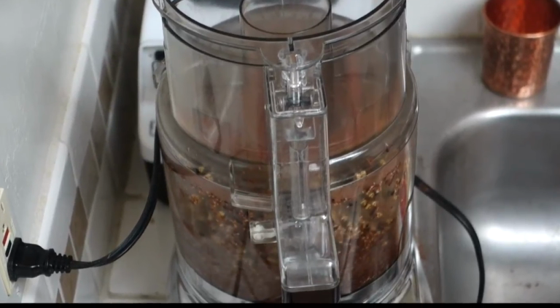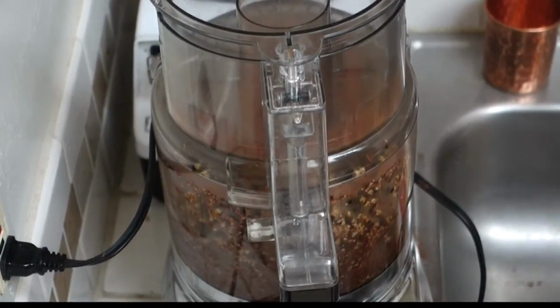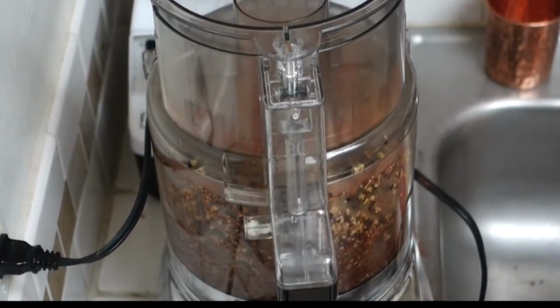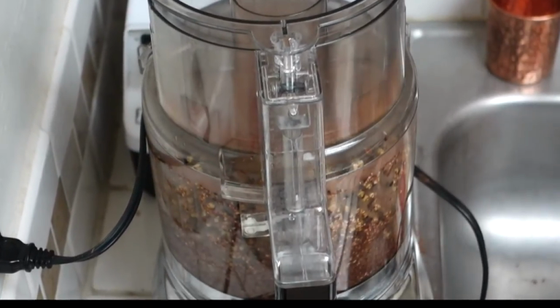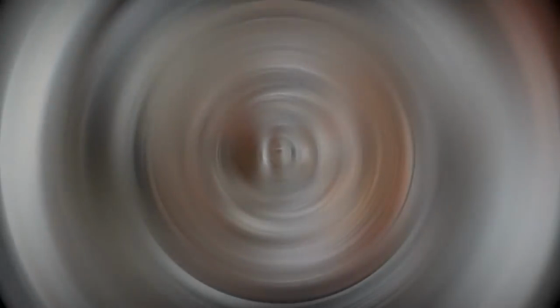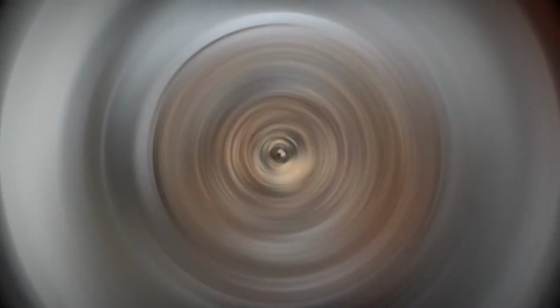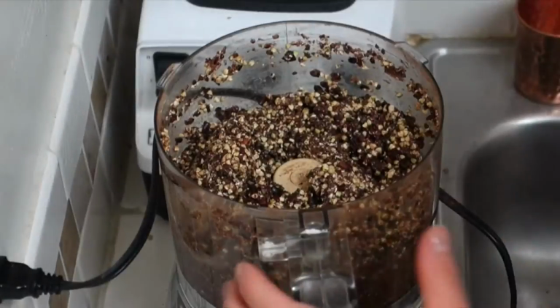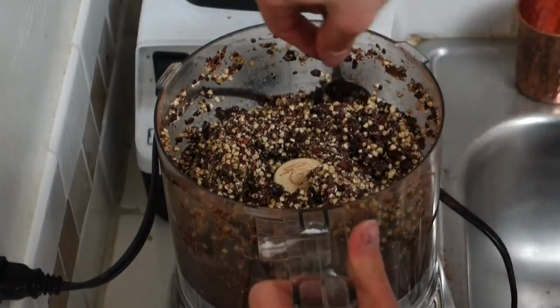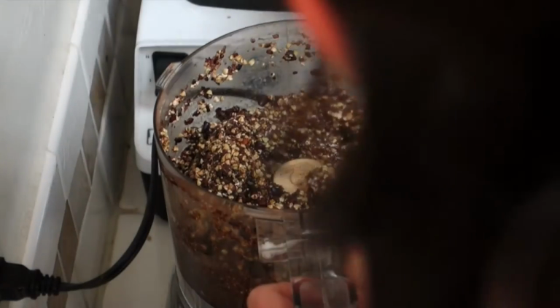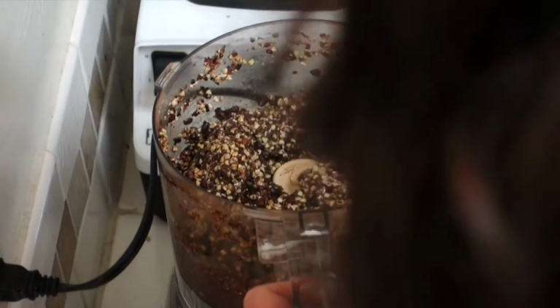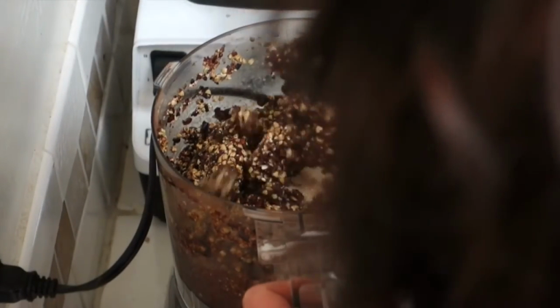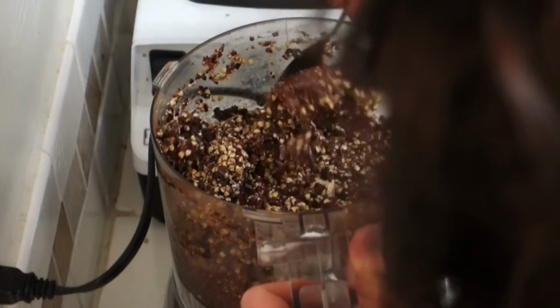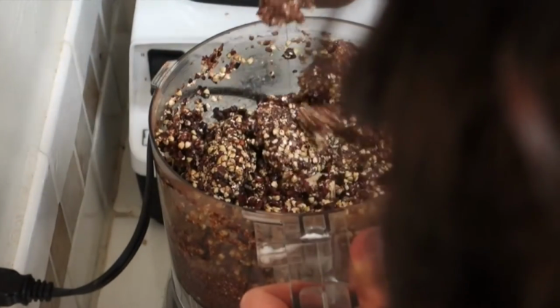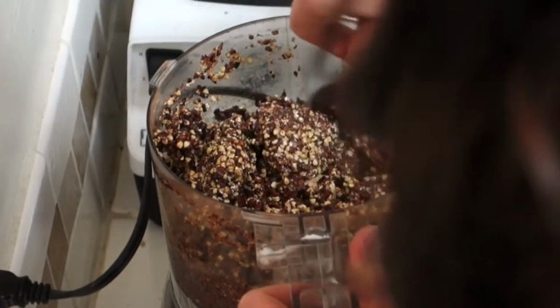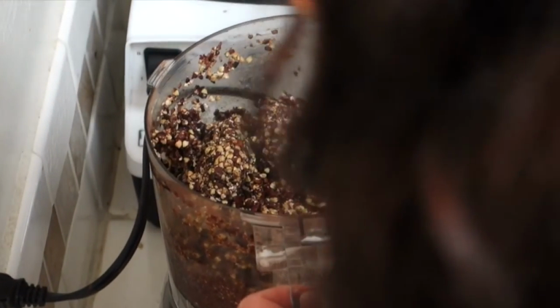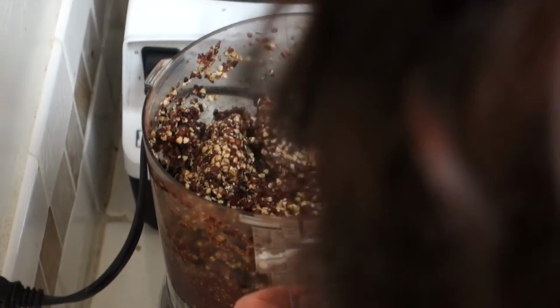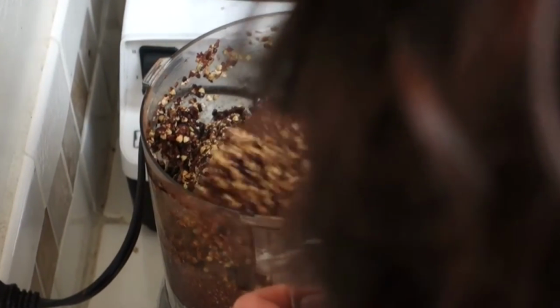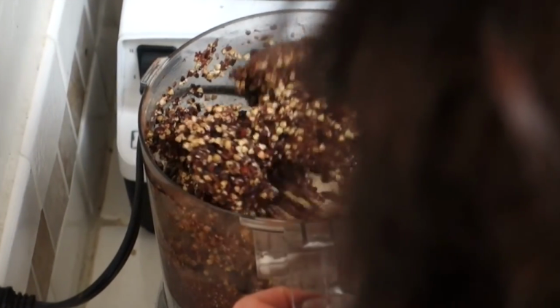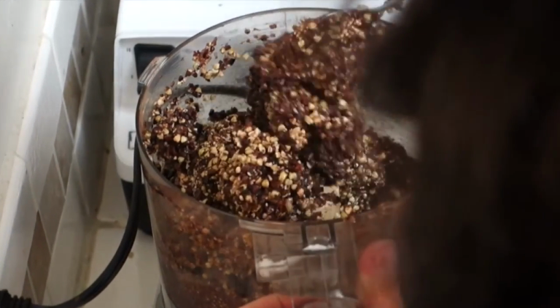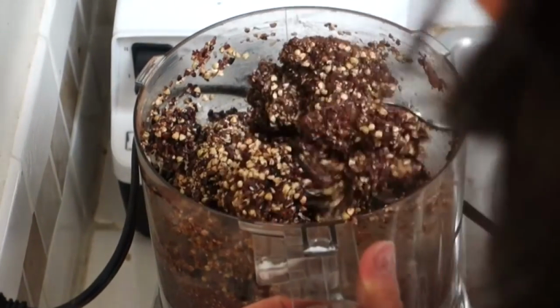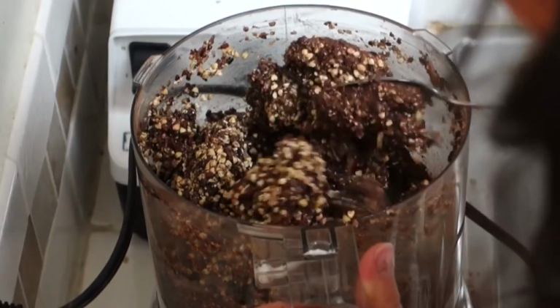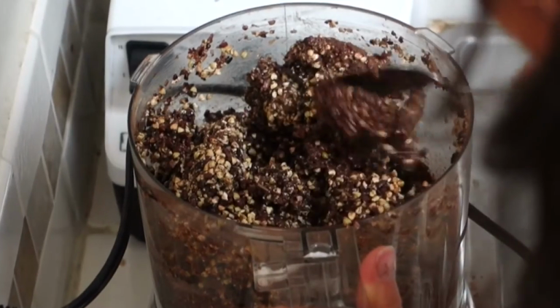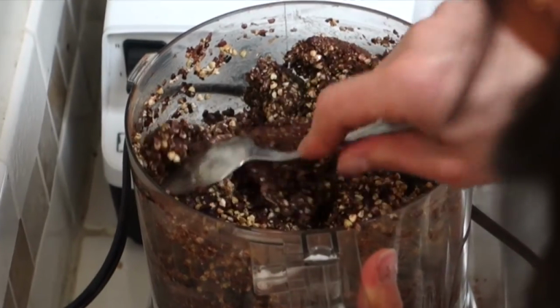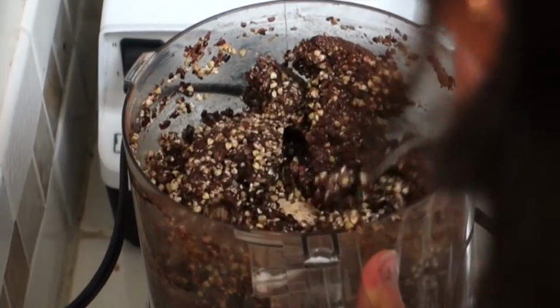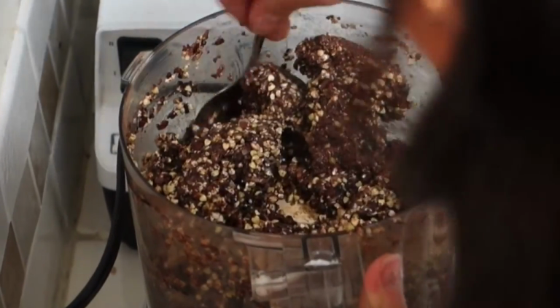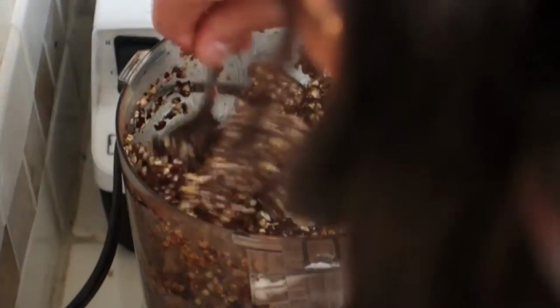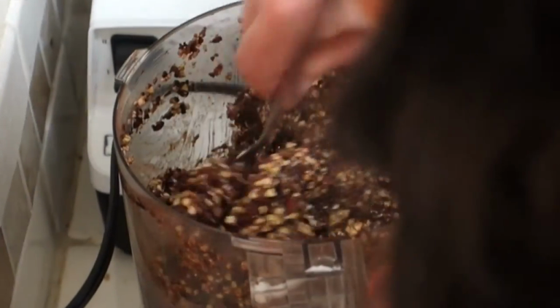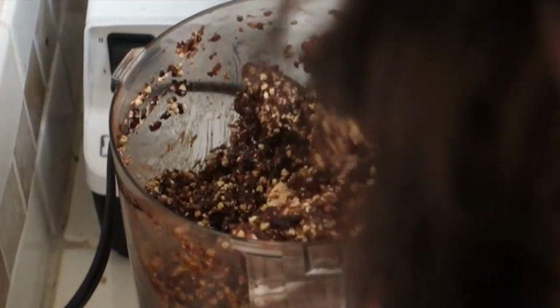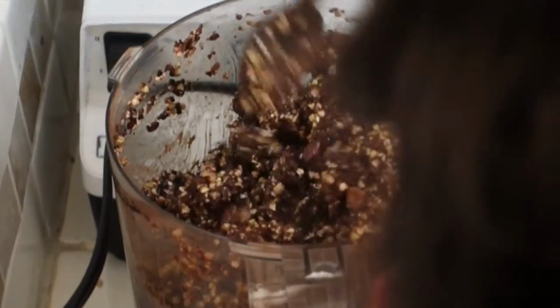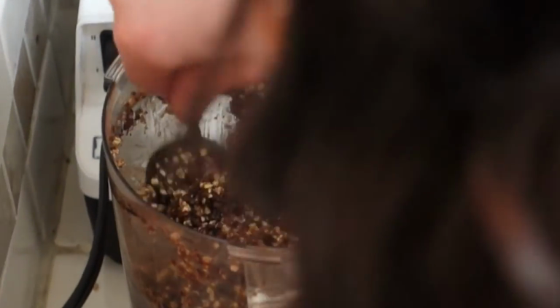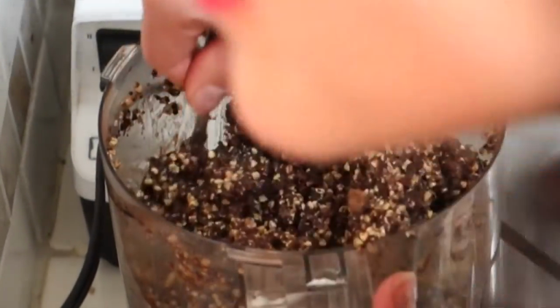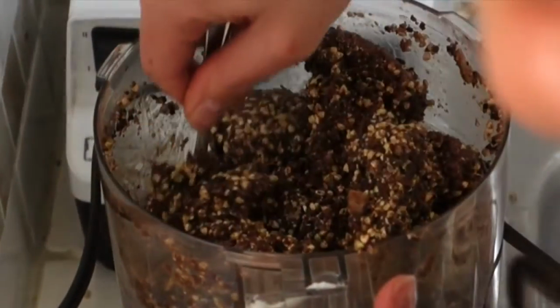If your food processor has a little difficulty like mine, you can take a spoon and try to mix it manually. And then pulse it for one last time.